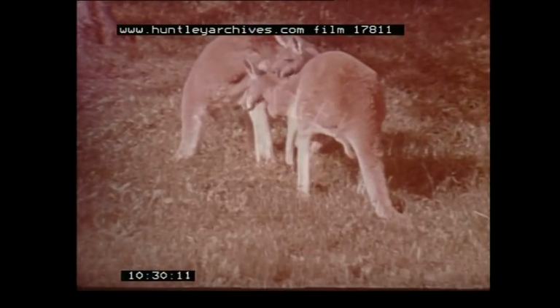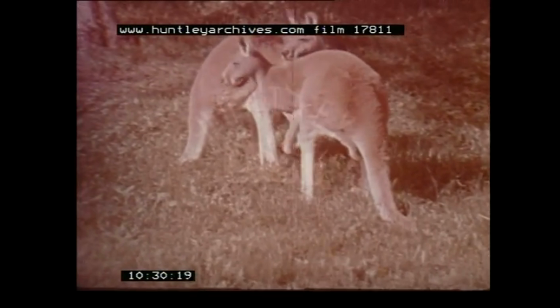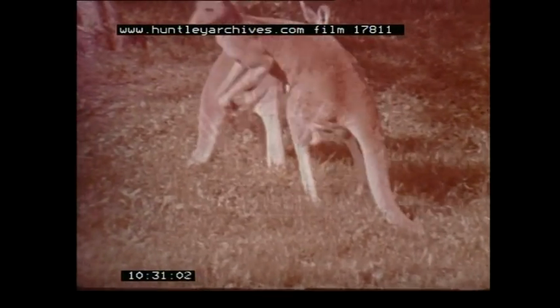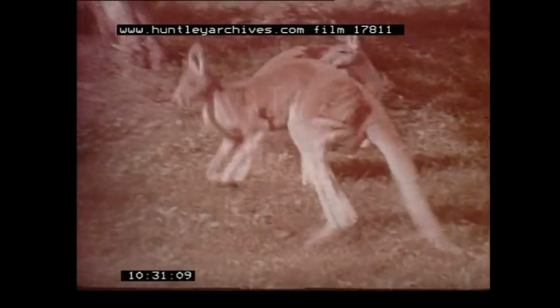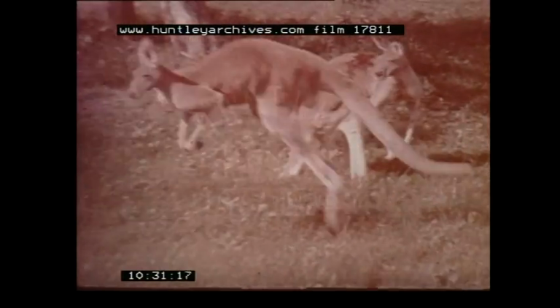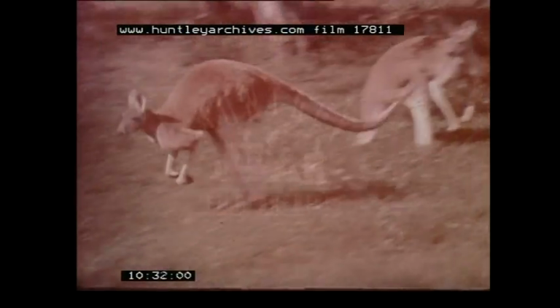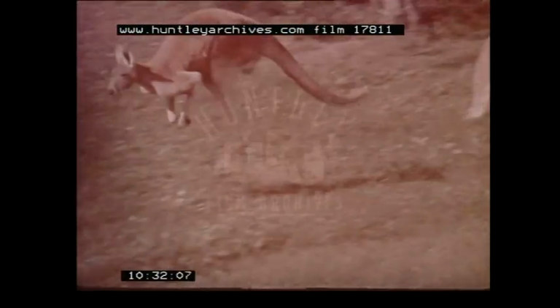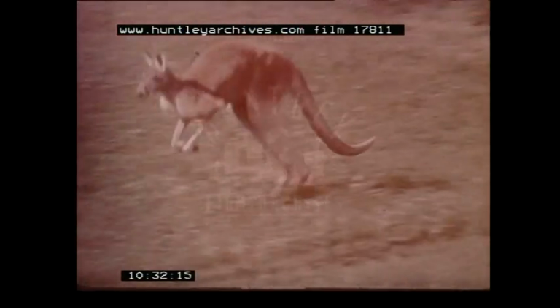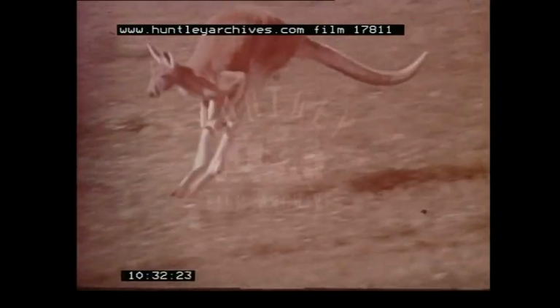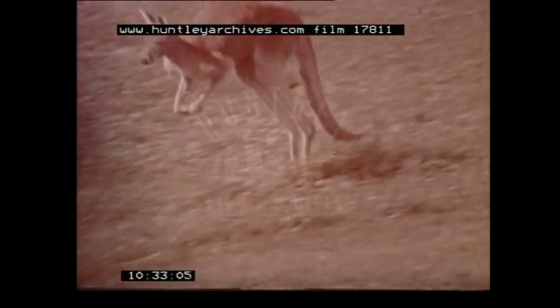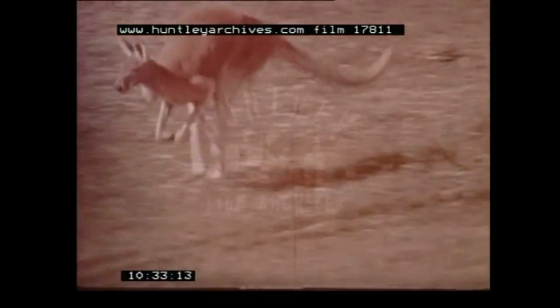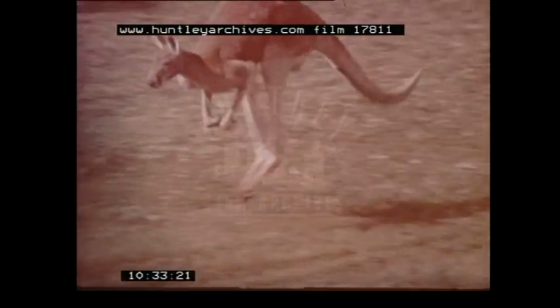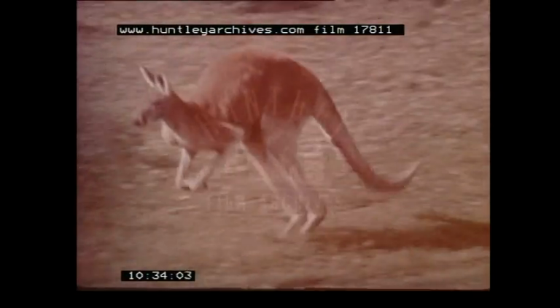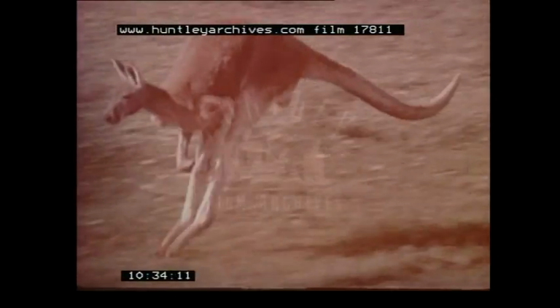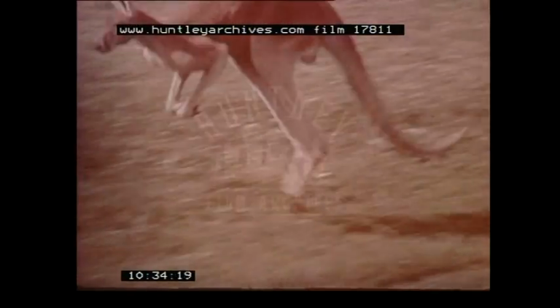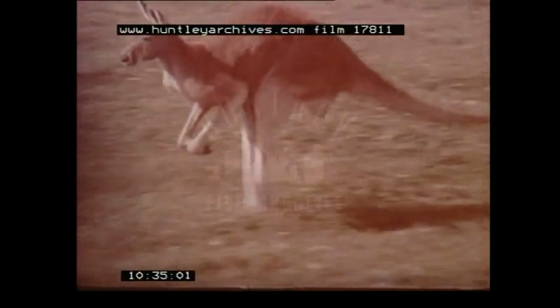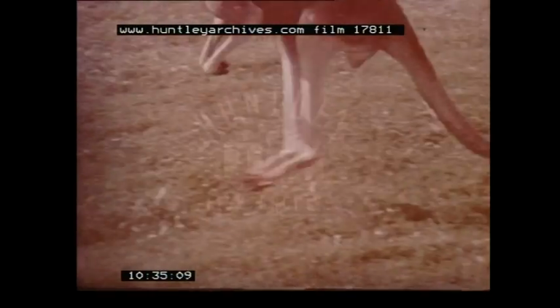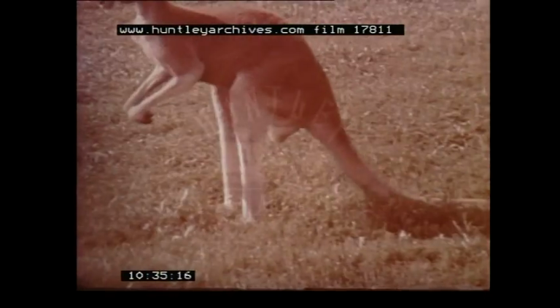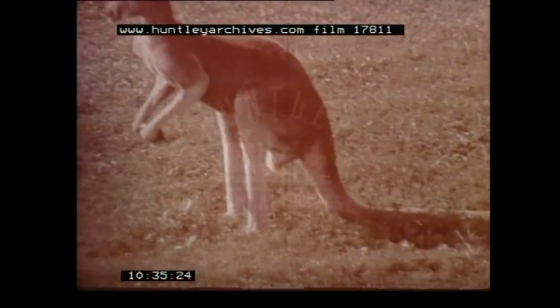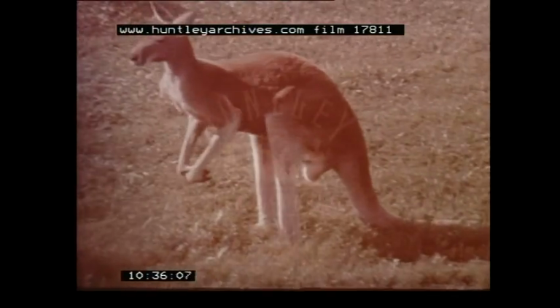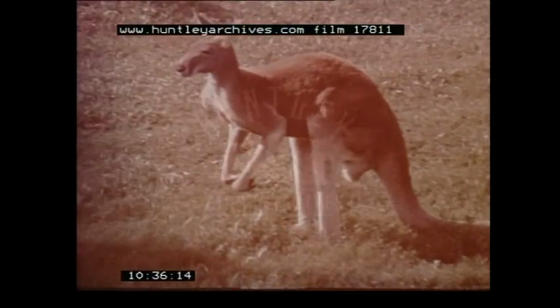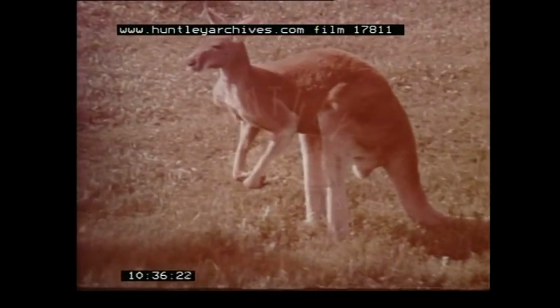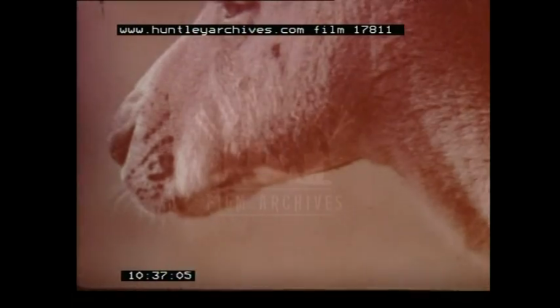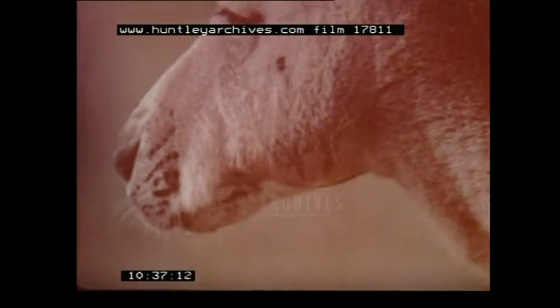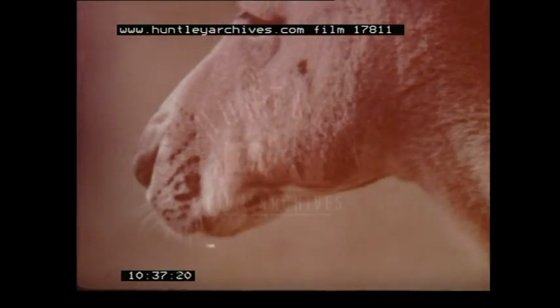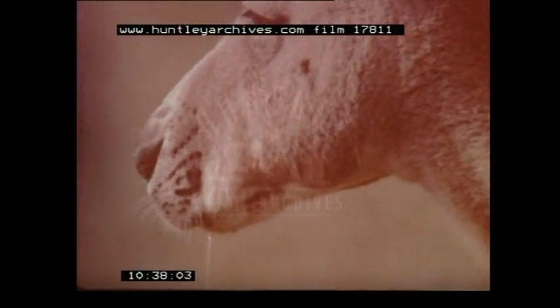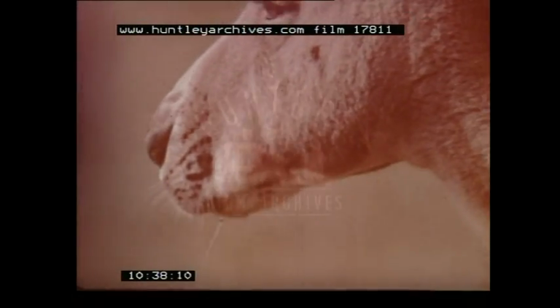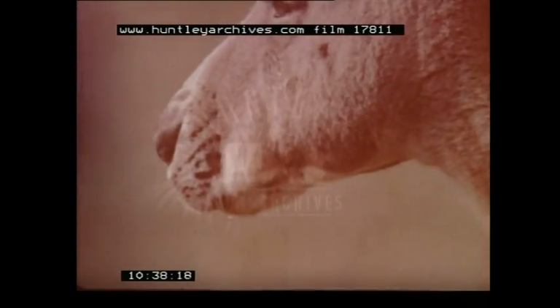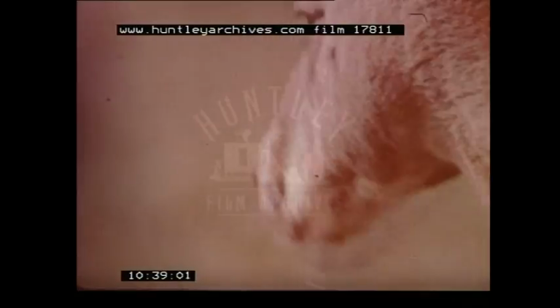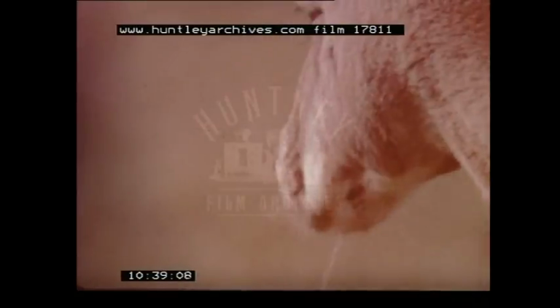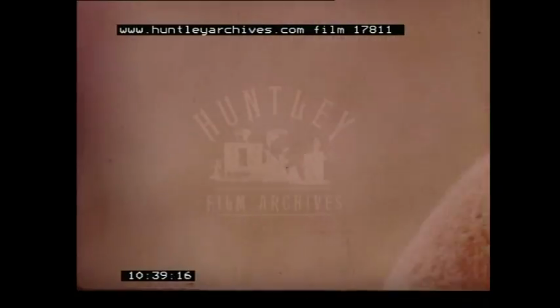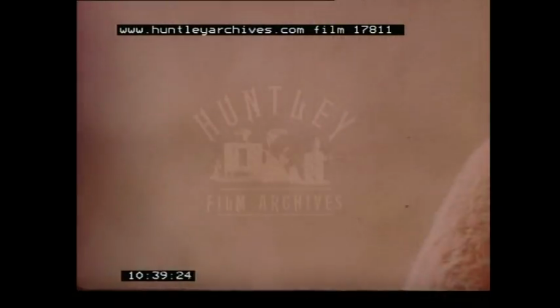Kangaroos — tree dwellers, ground dwellers, small and large, rare and common — unique.